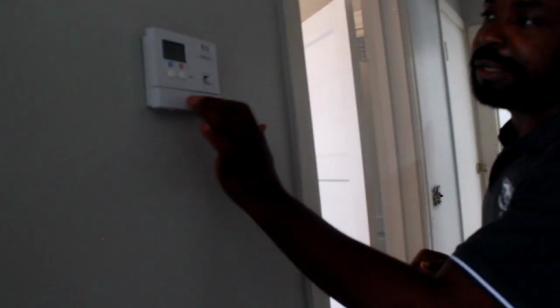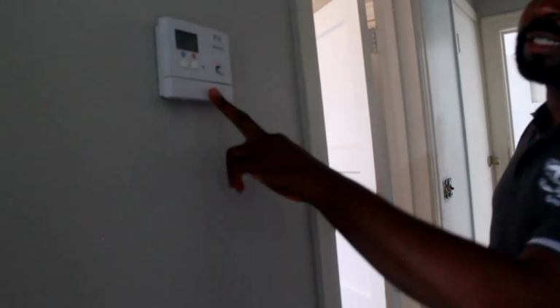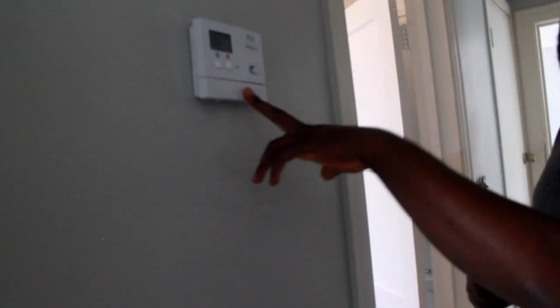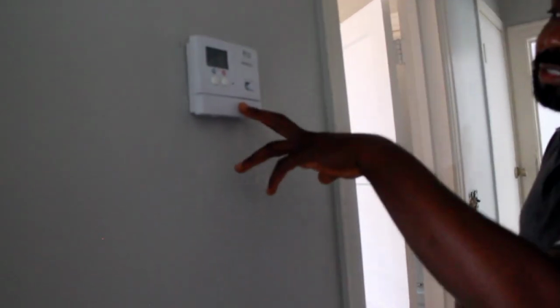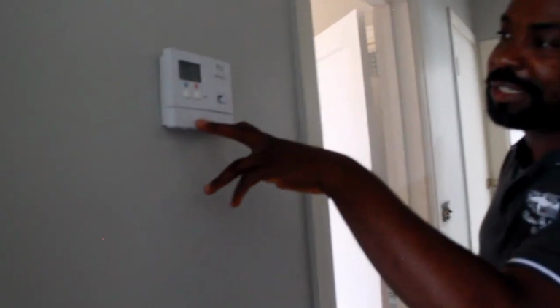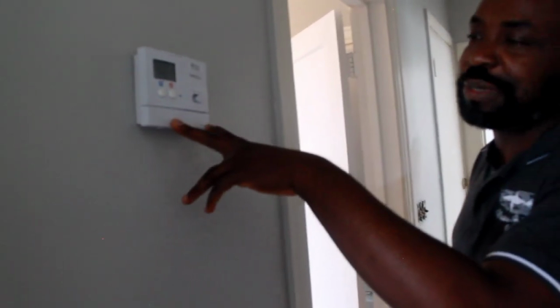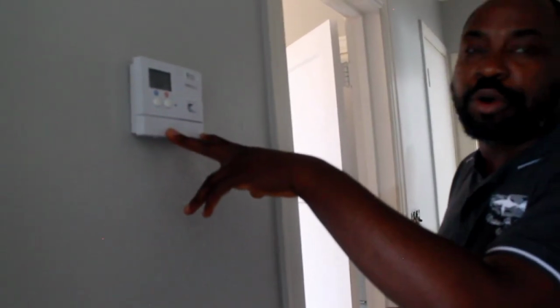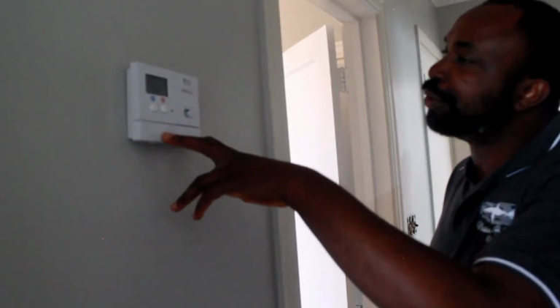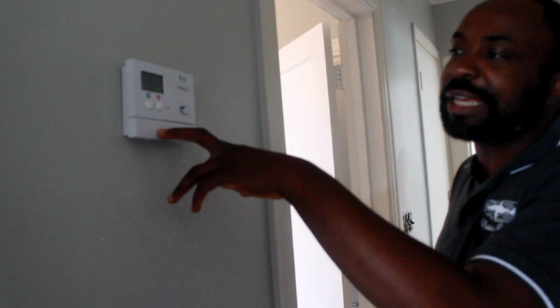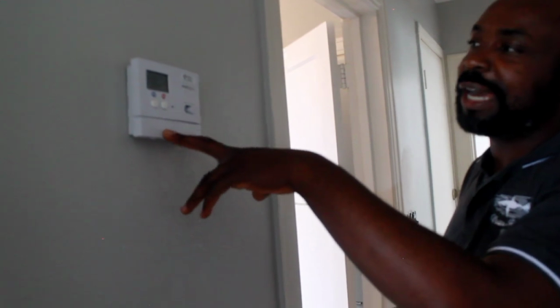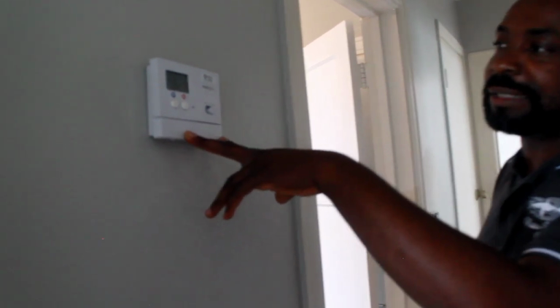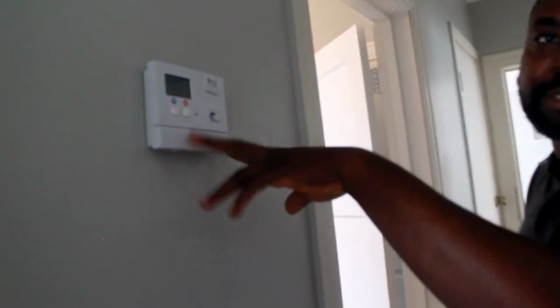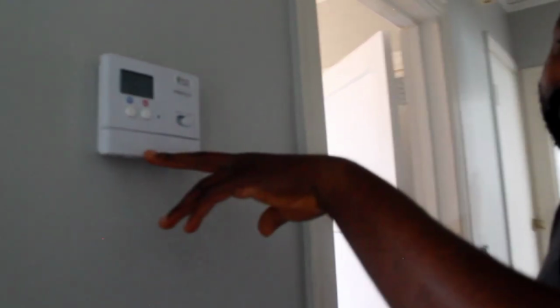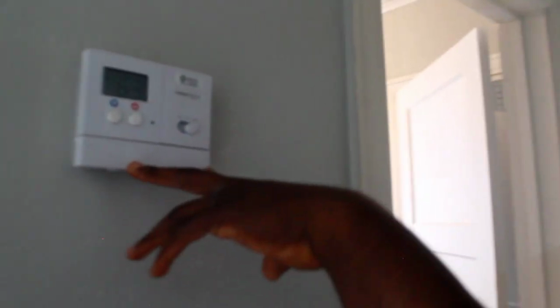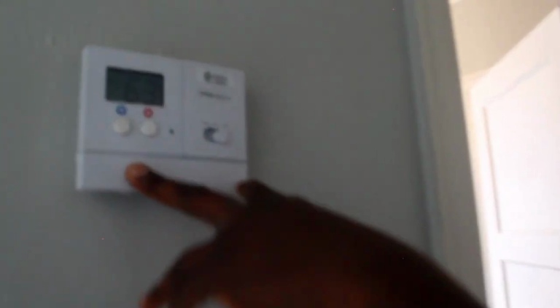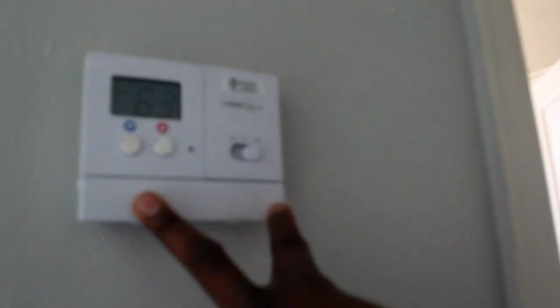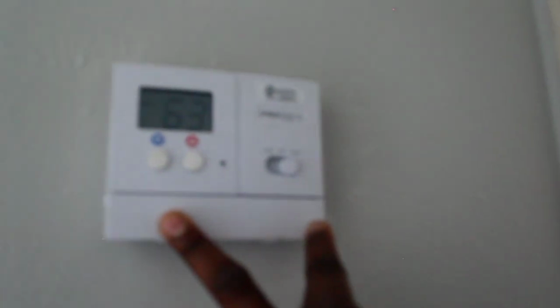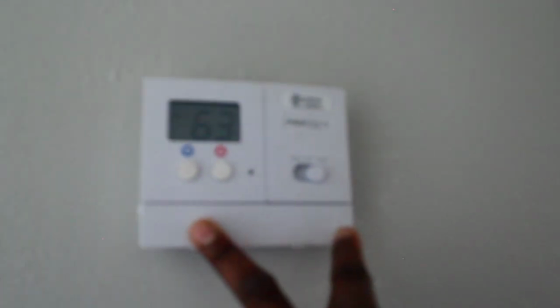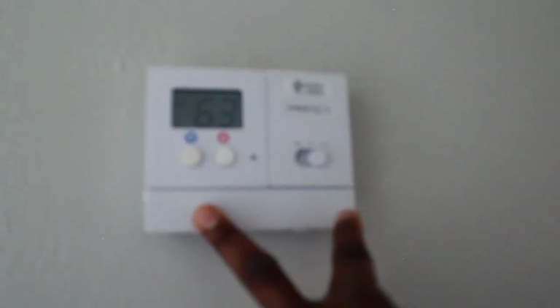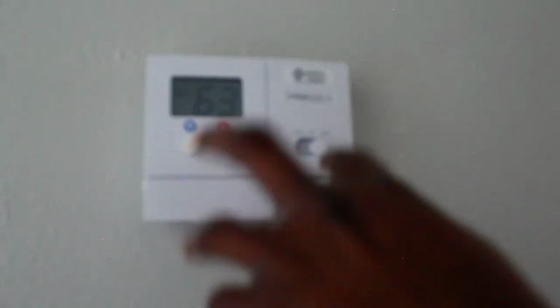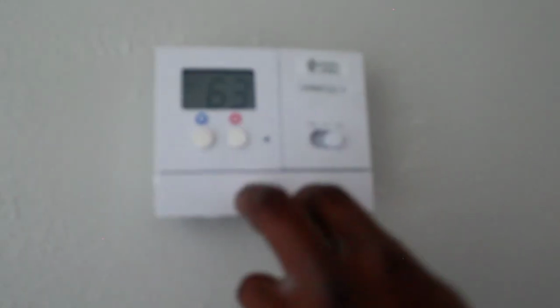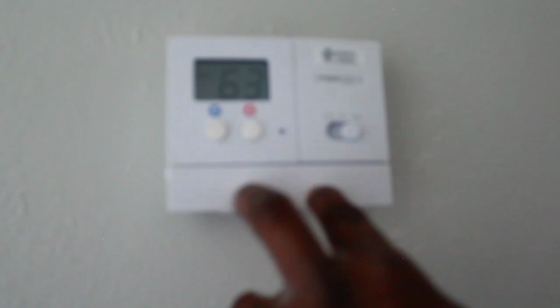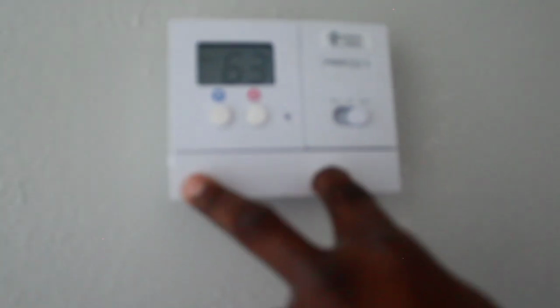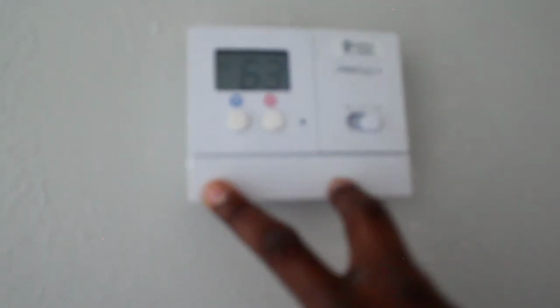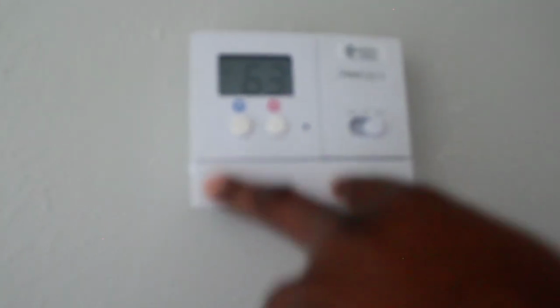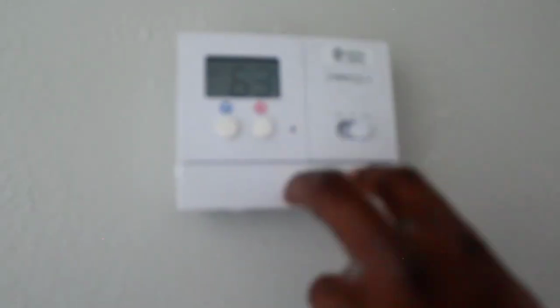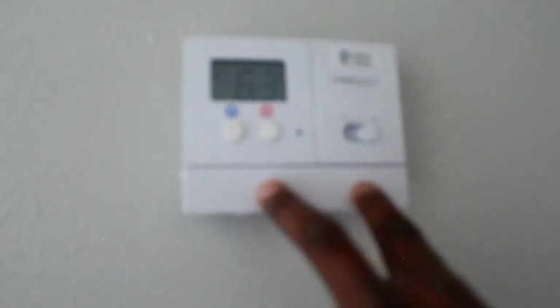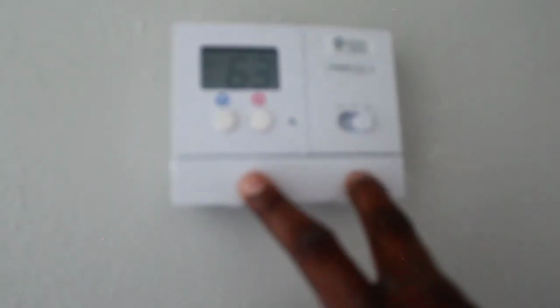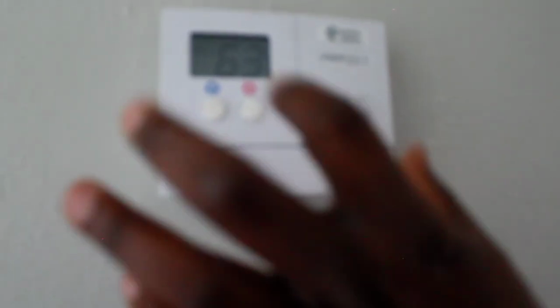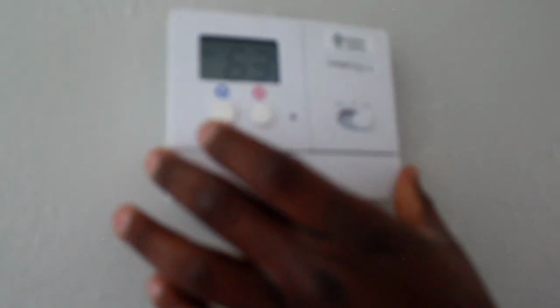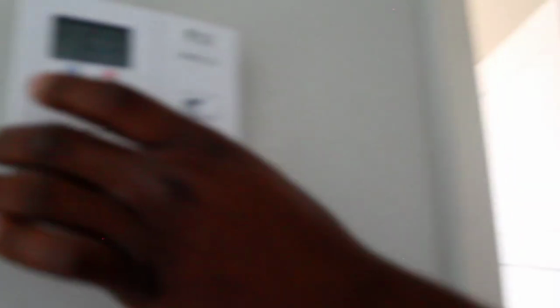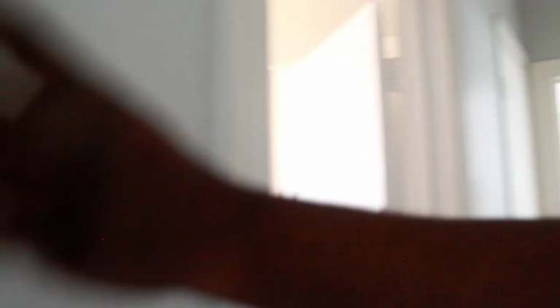There used to be an old rally thermostat here — the house was built in 1947 — but our contractor has already installed the new thermostat.